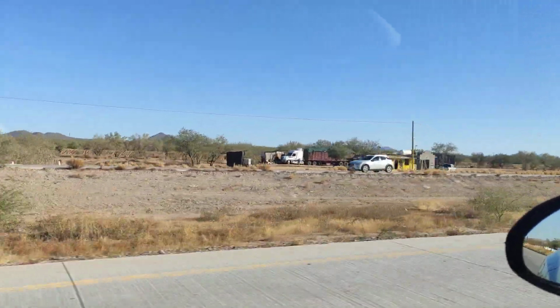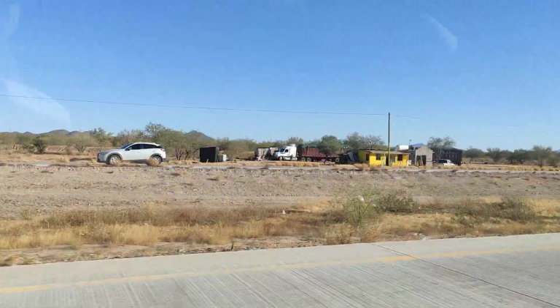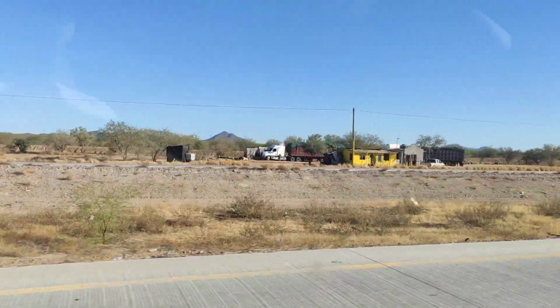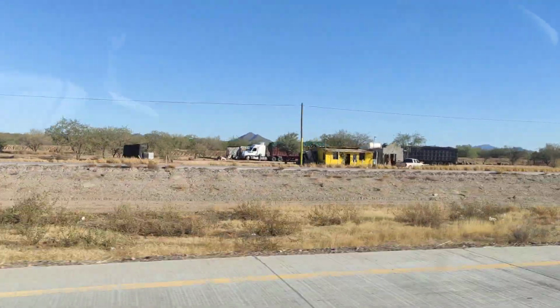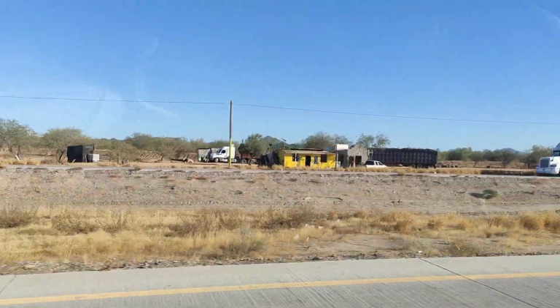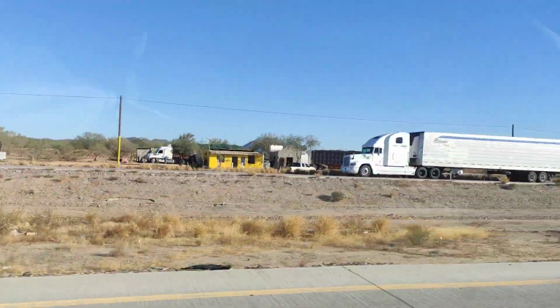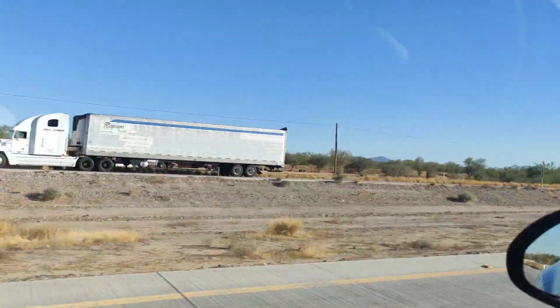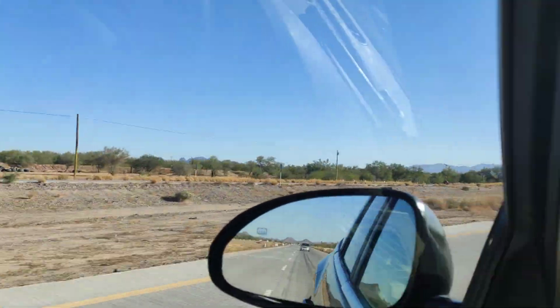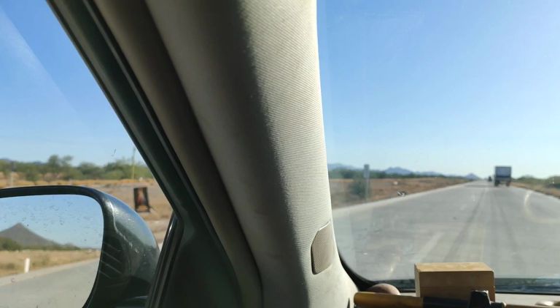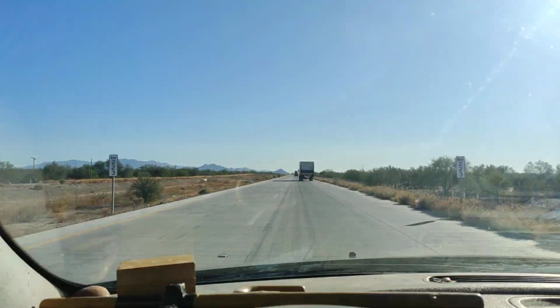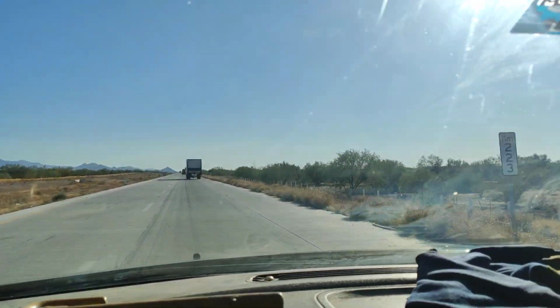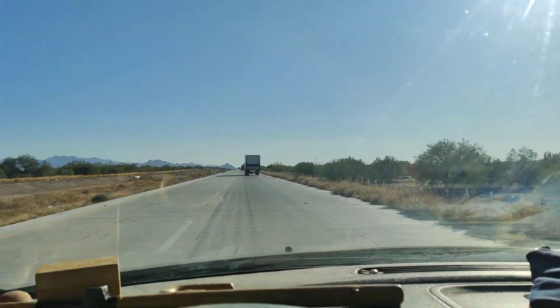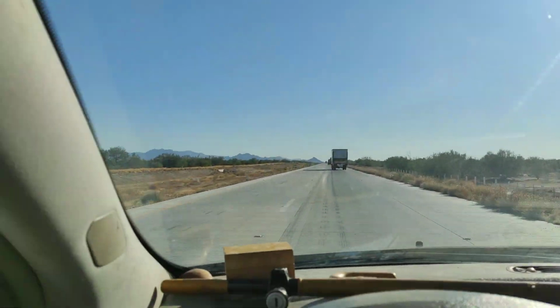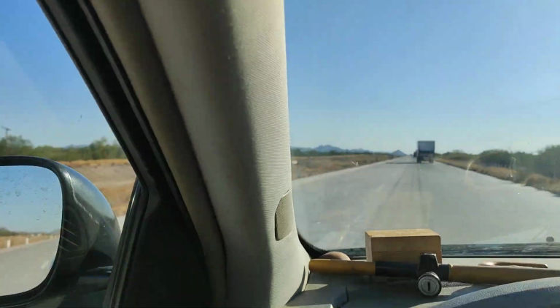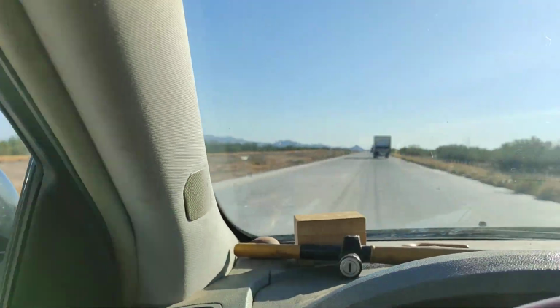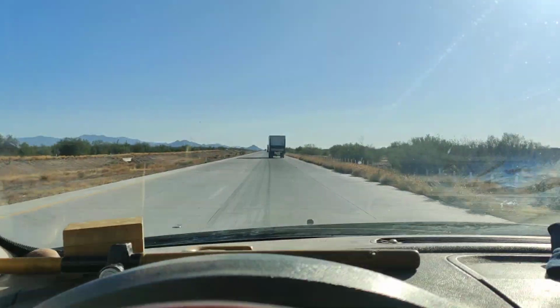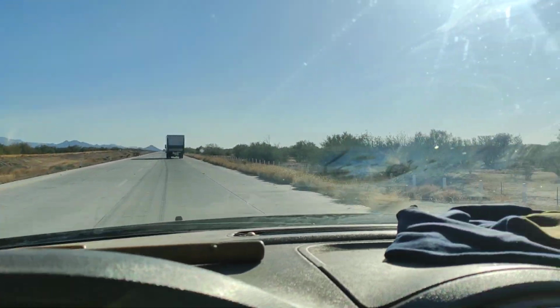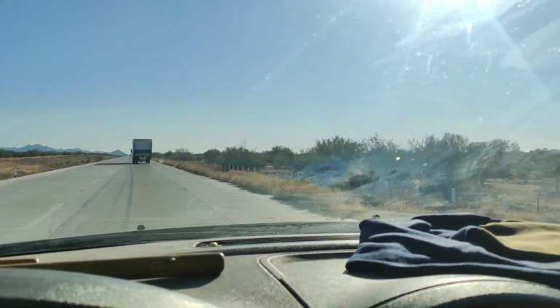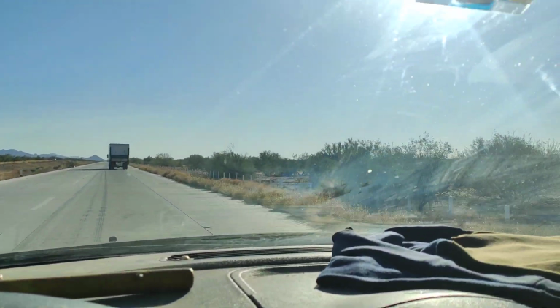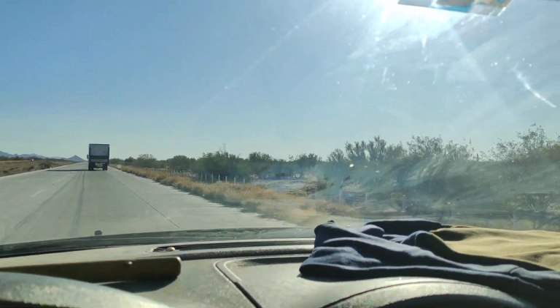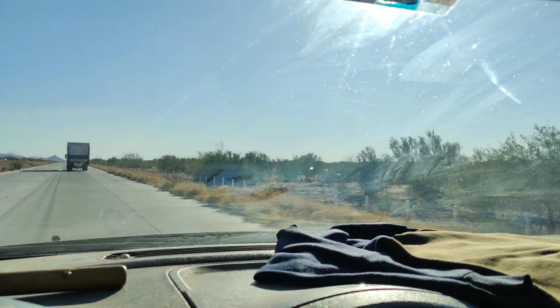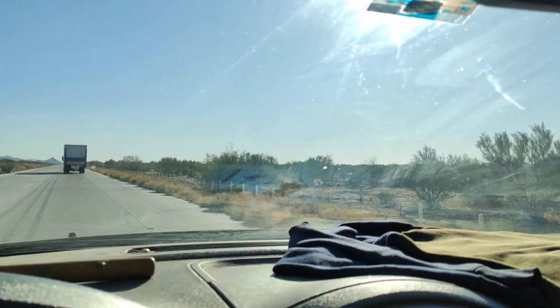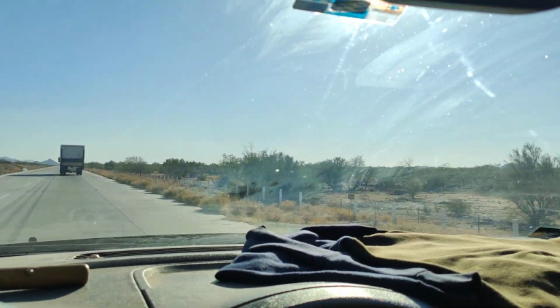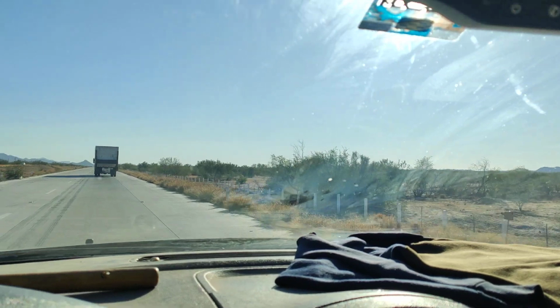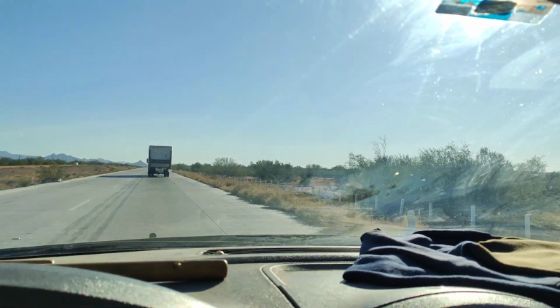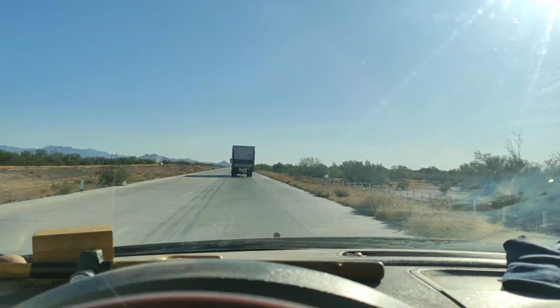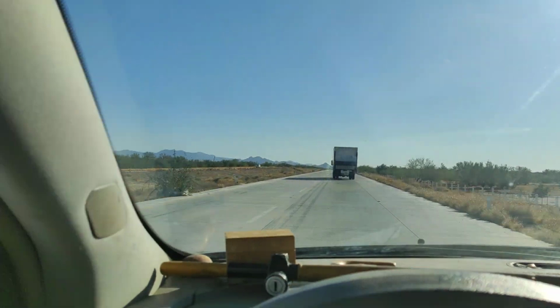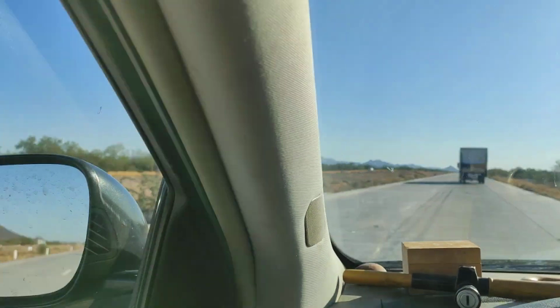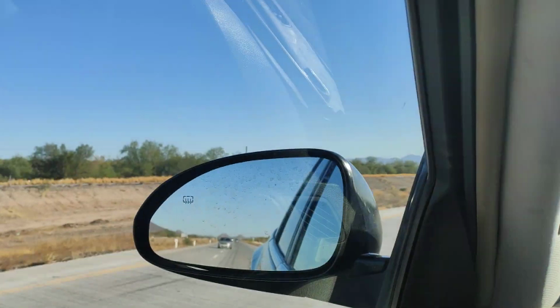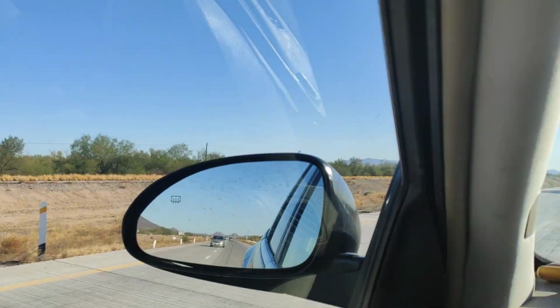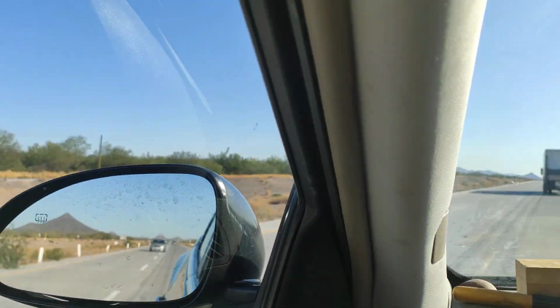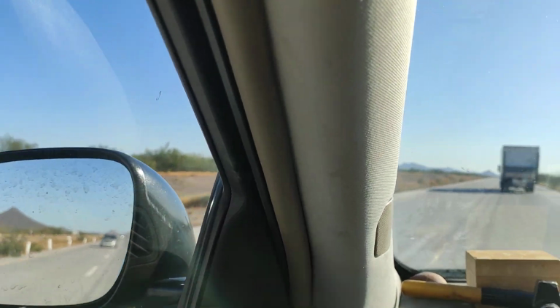We're definitely in desert country here — the central Mexican desert, with the odd bleached skeleton by the side of the road.